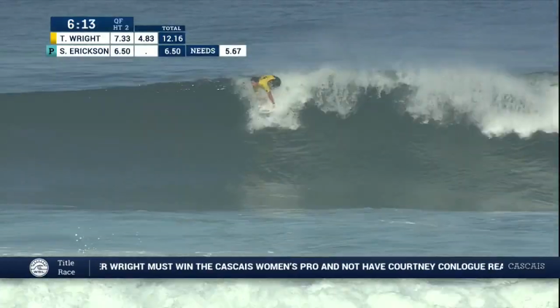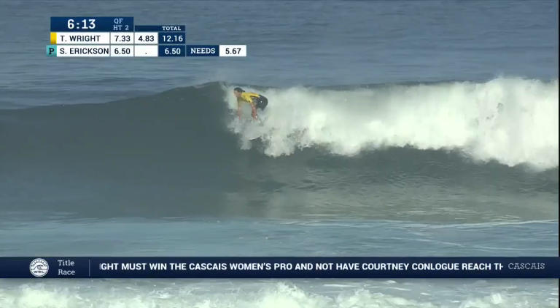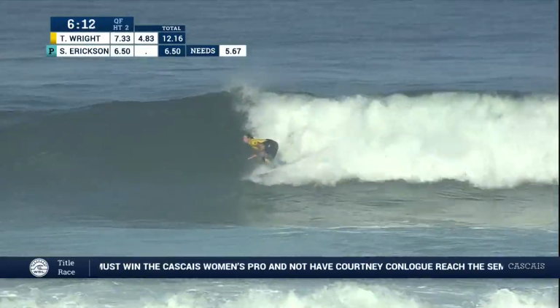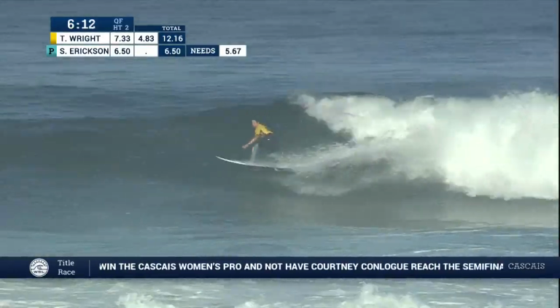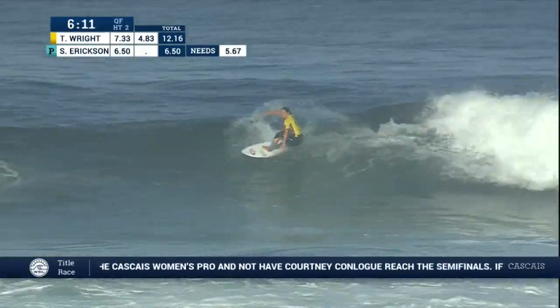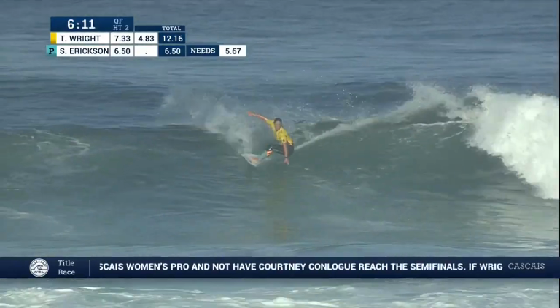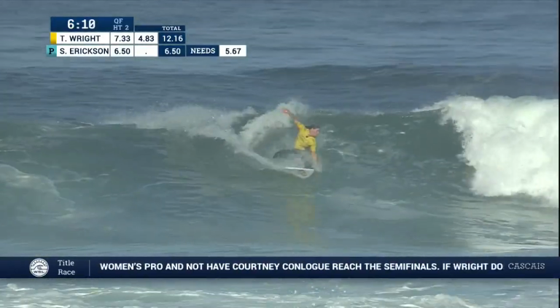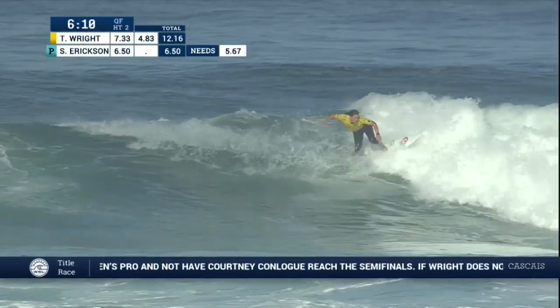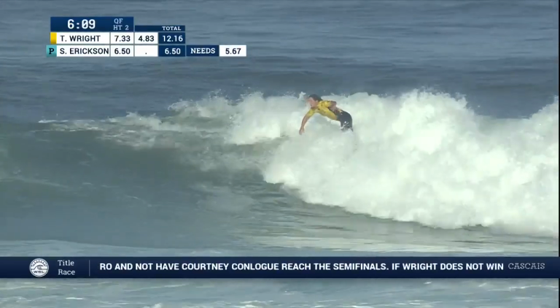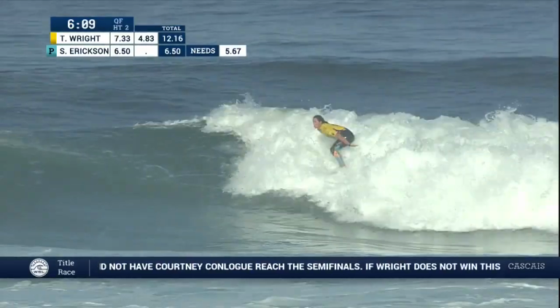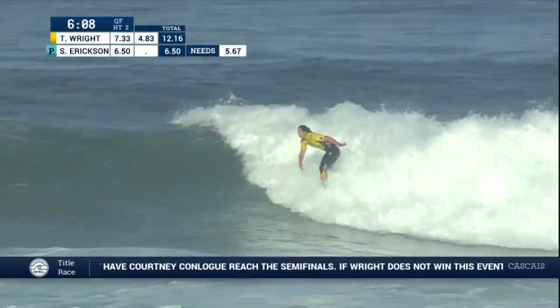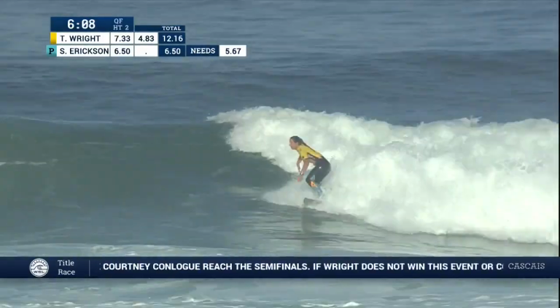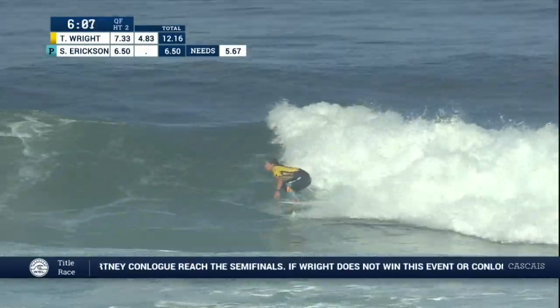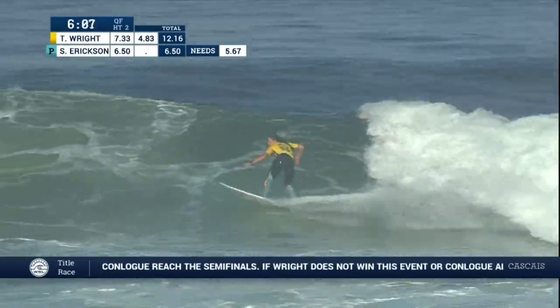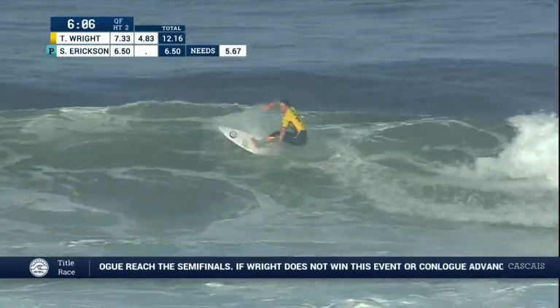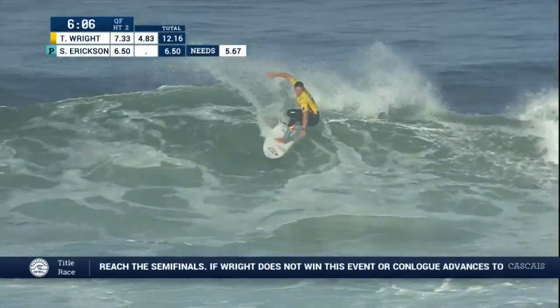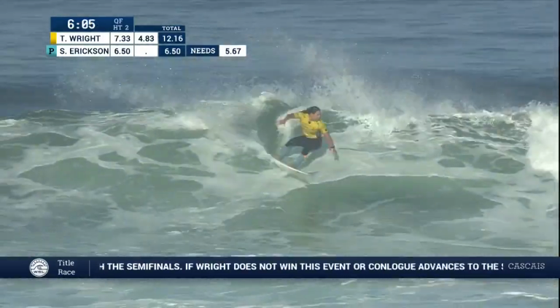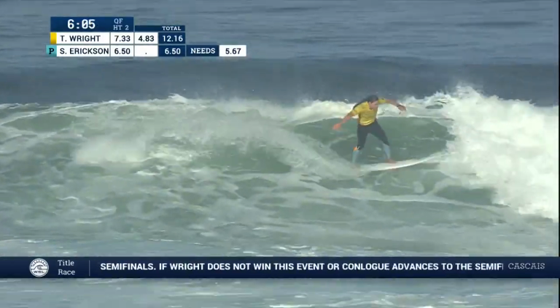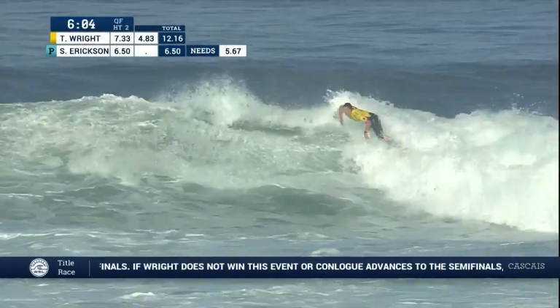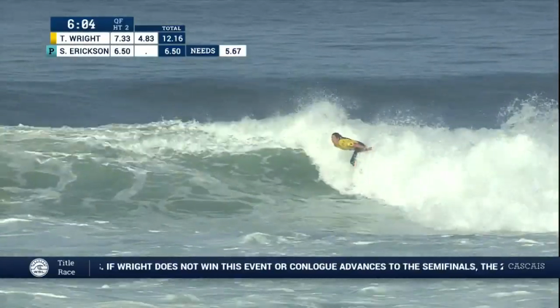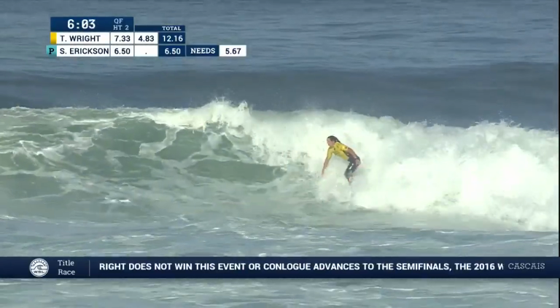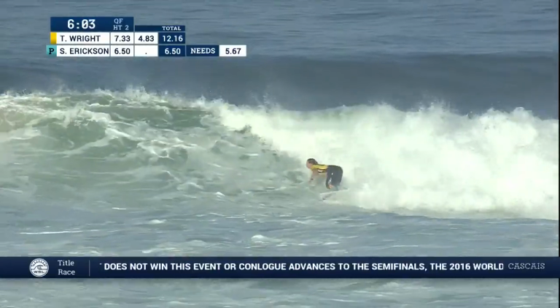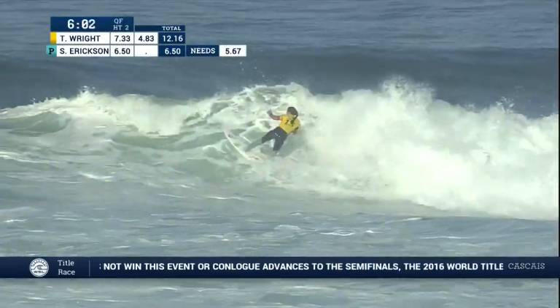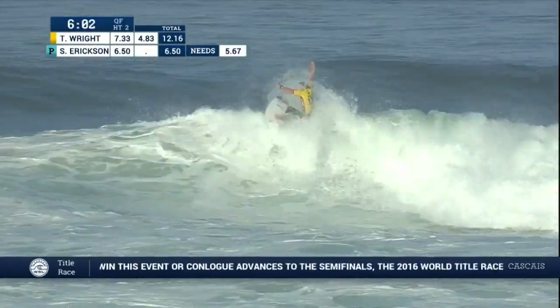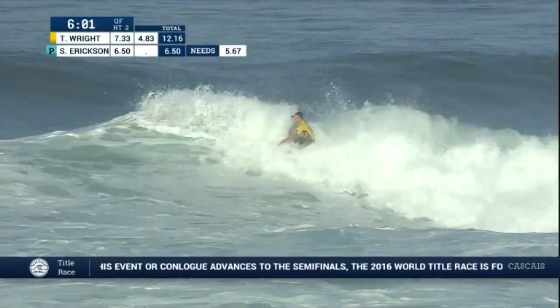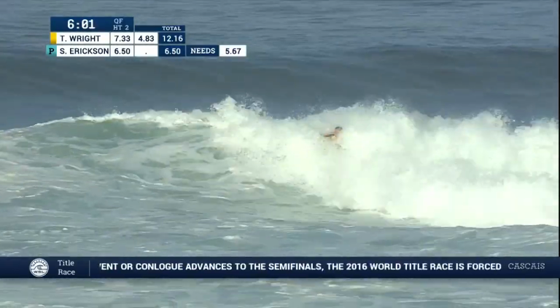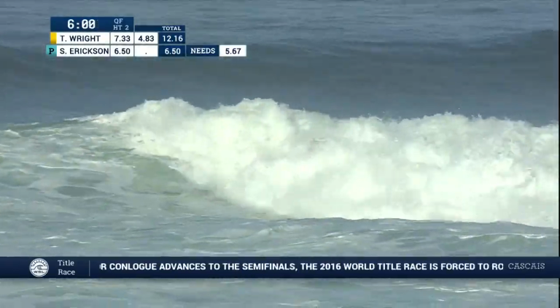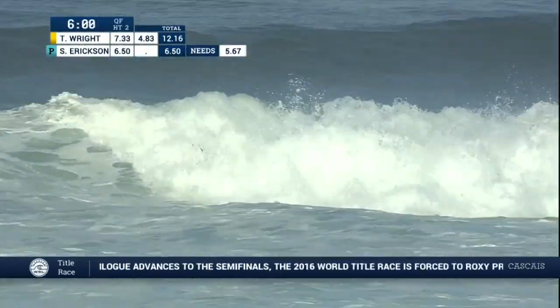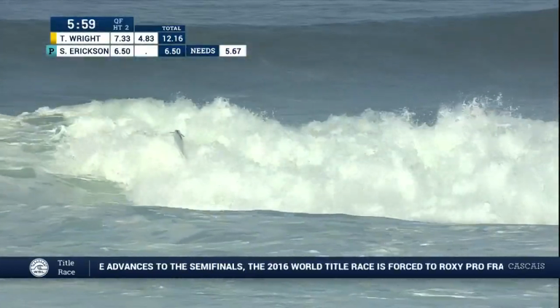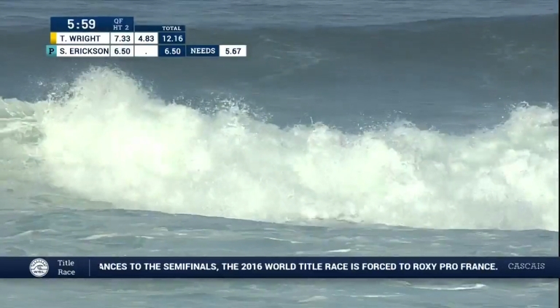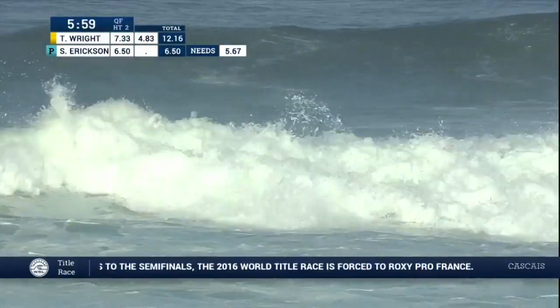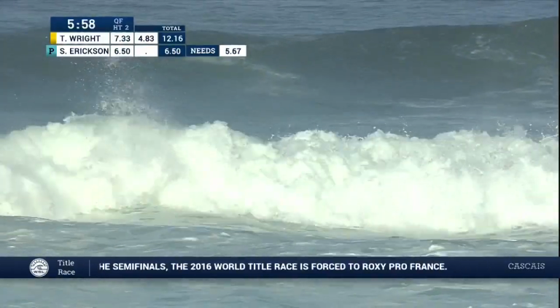Without priority, taking off on another right-hander, trying to get rid of the low score of a 4.83. That's this little ripple. We've got the tide kind of shifting too. Maybe this portion of the beach as she gets up and over, but can't hang on. So a bit of a mistake here.